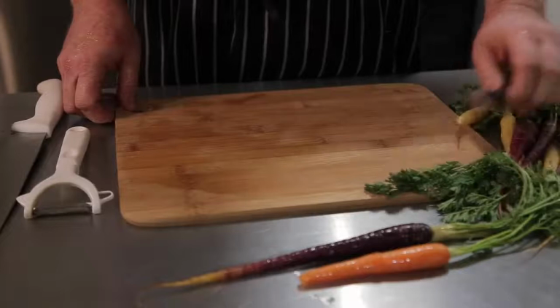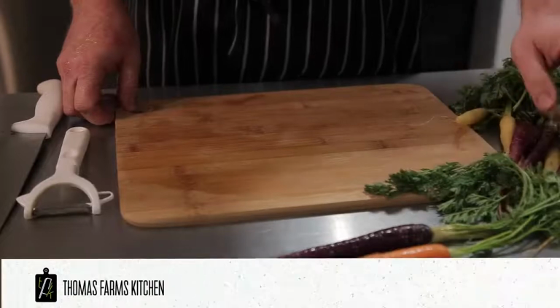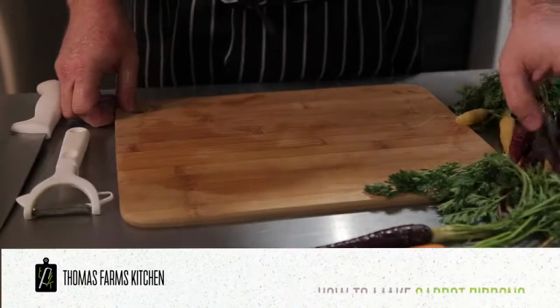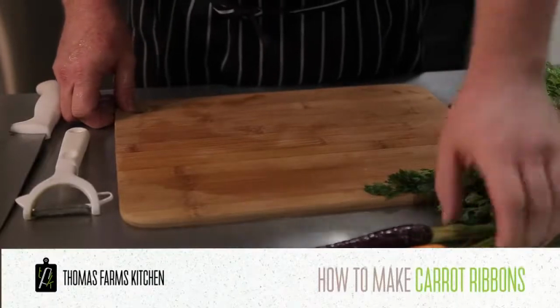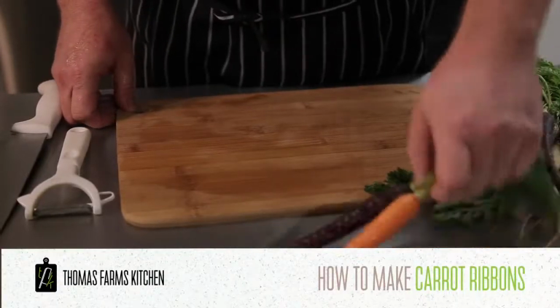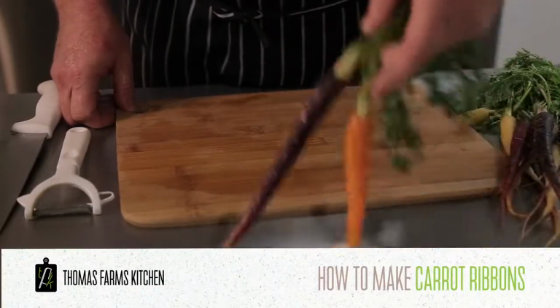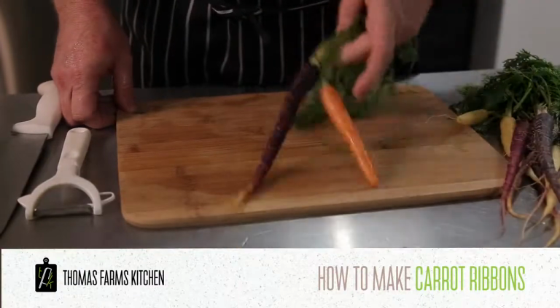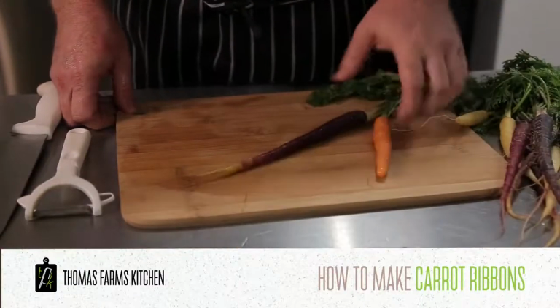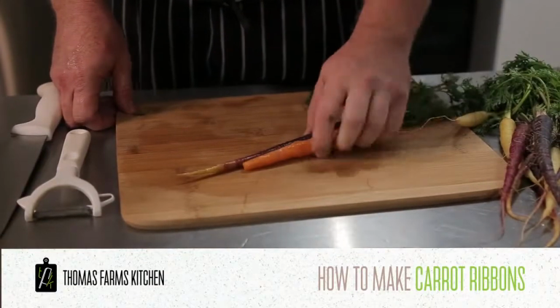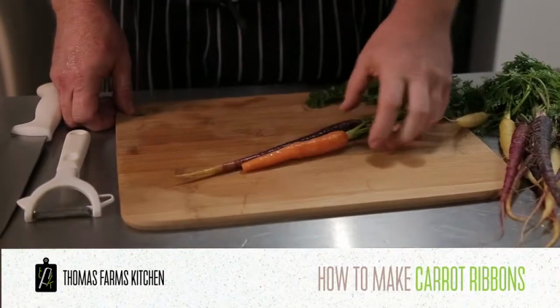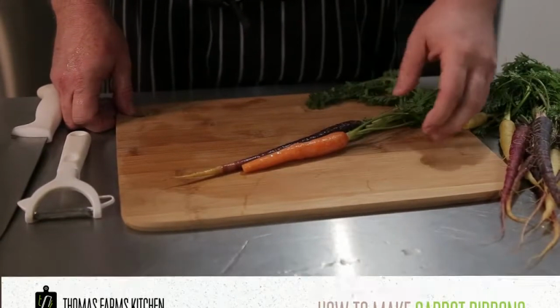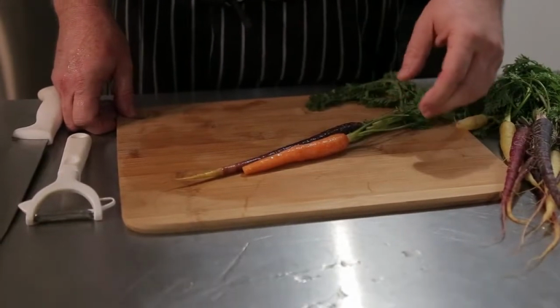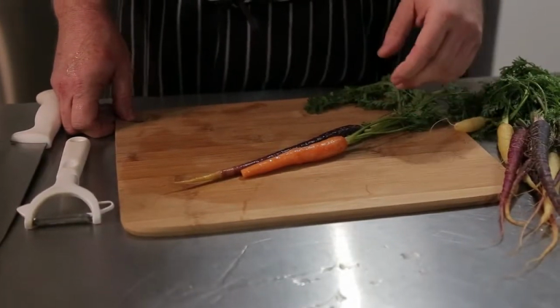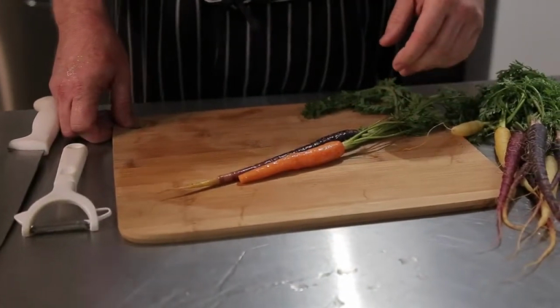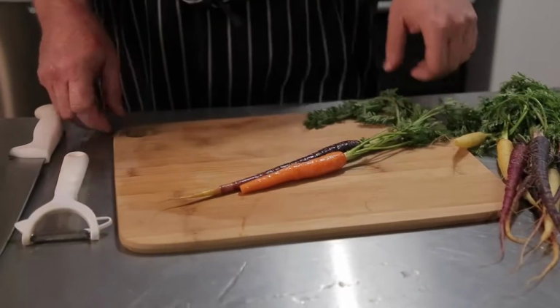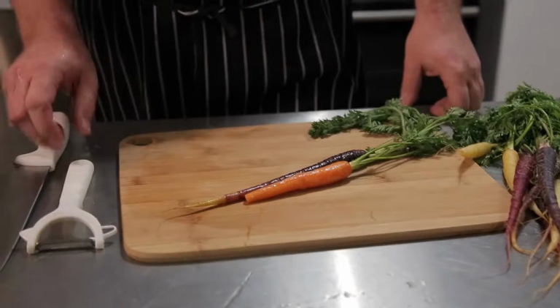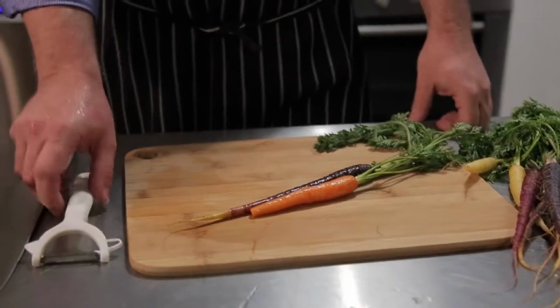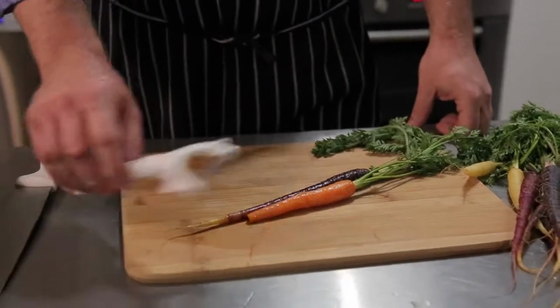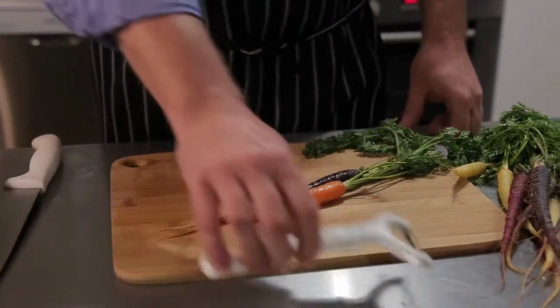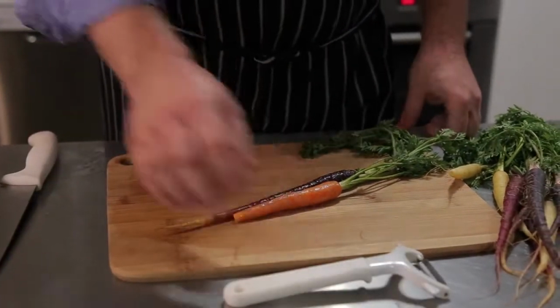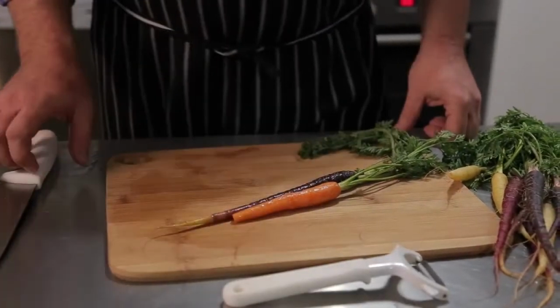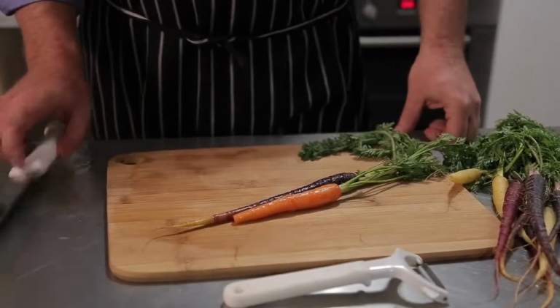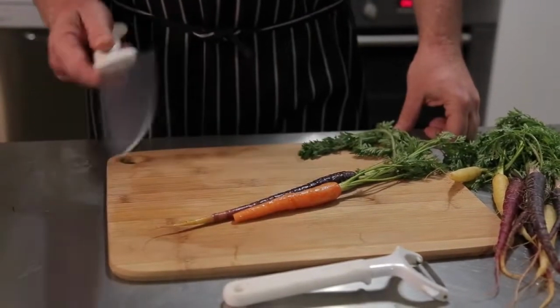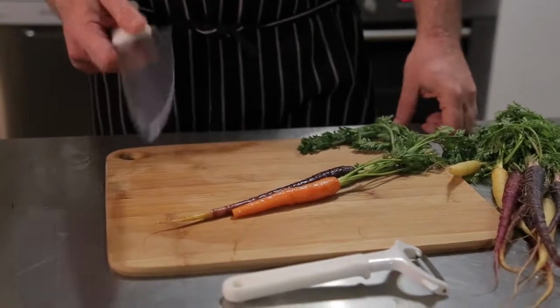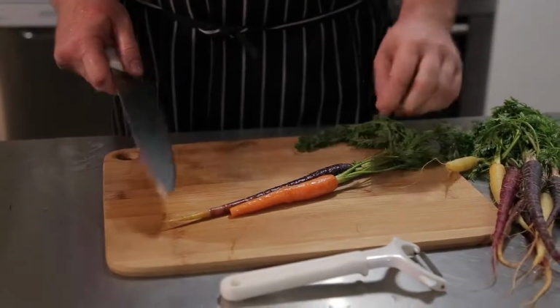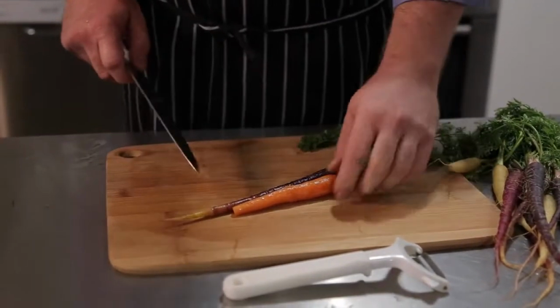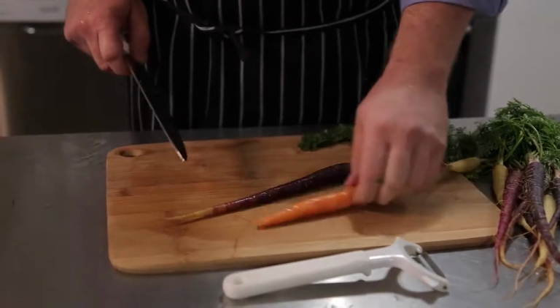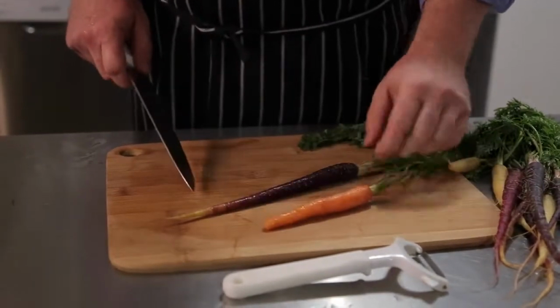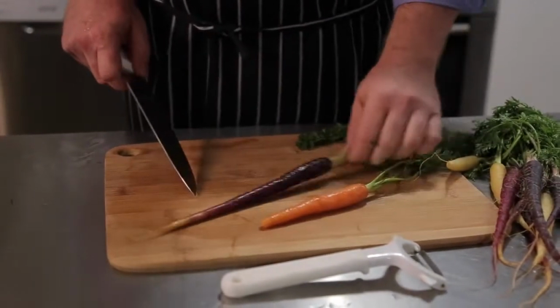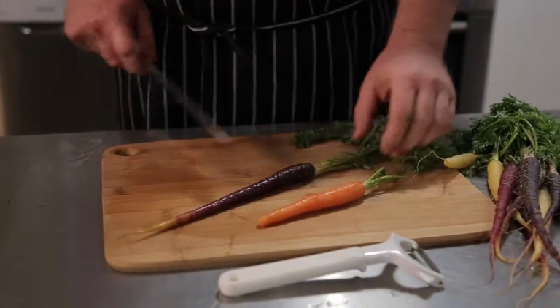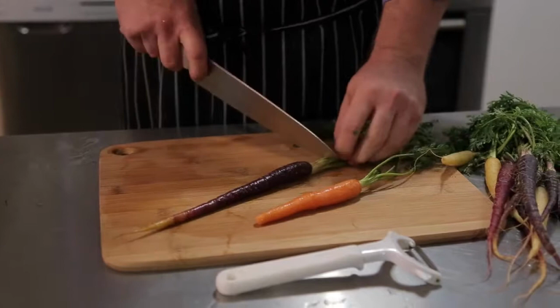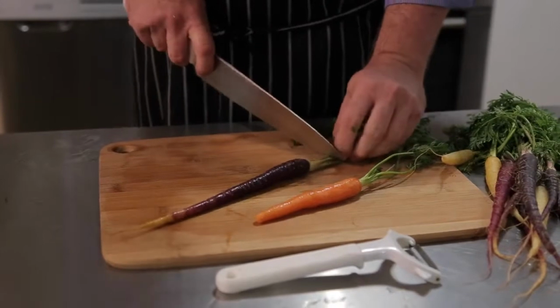We are going to show you how to make carrot ribbons. We are using heirloom carrots as we love the colour they bring to a dish. For the ribbons you will need a vegetable peeler, chopping board and a knife.